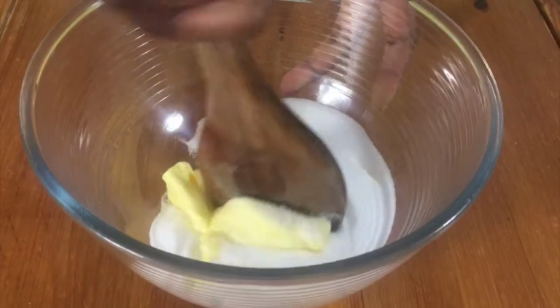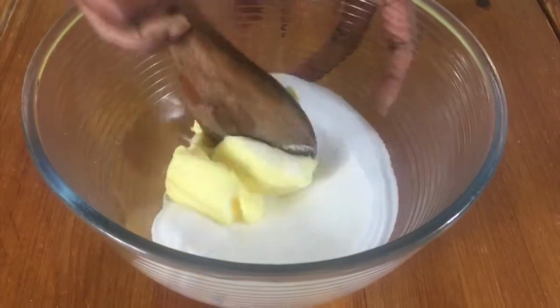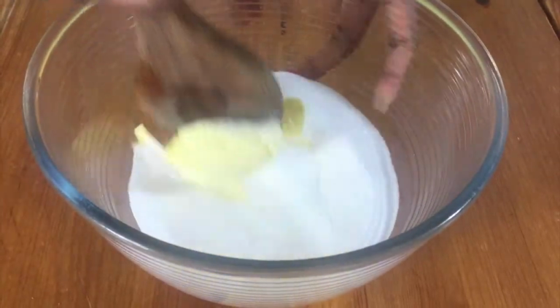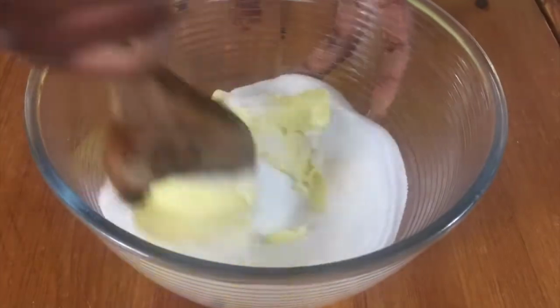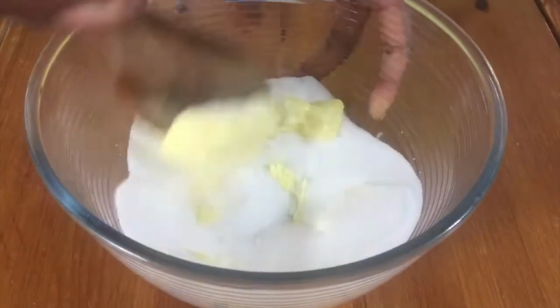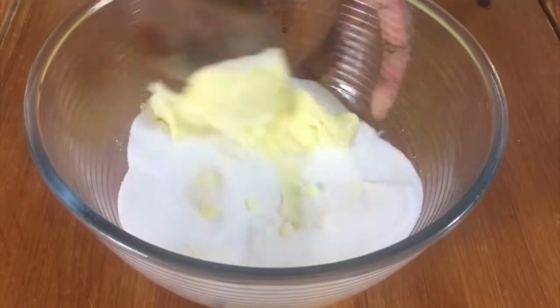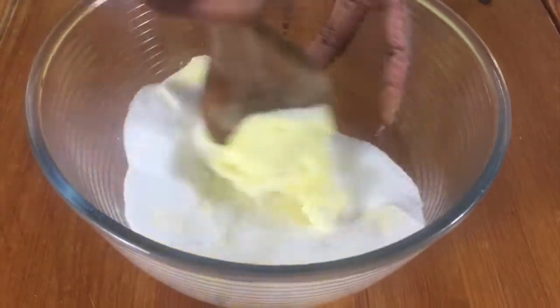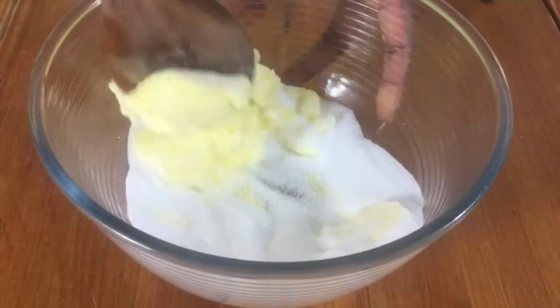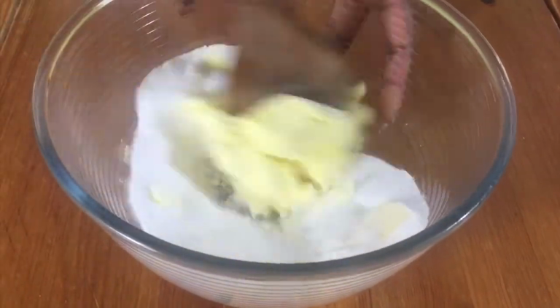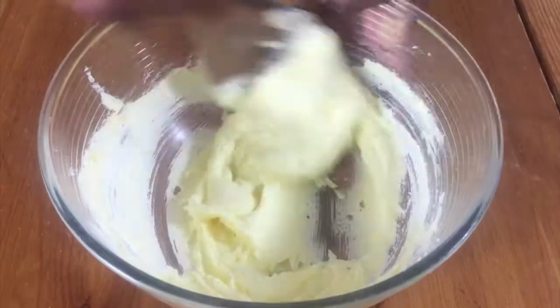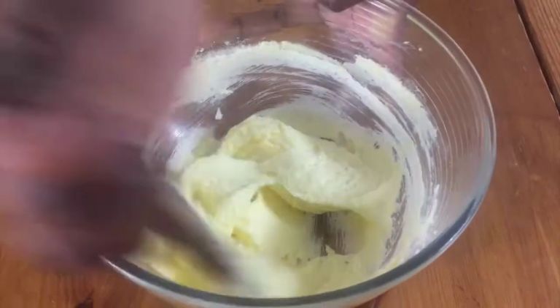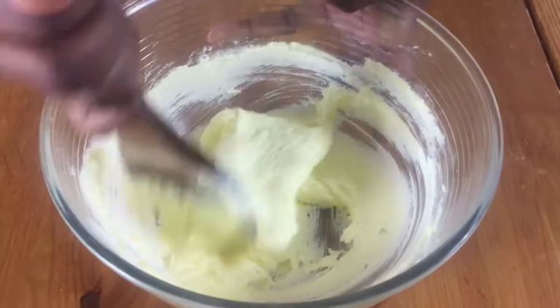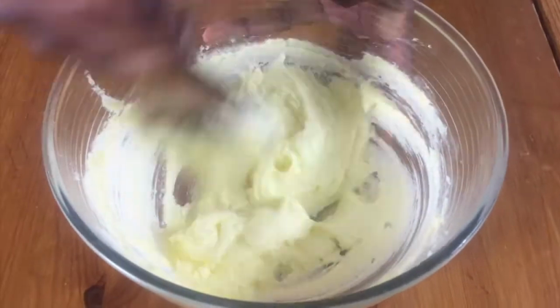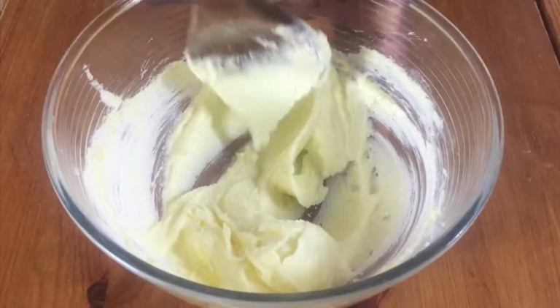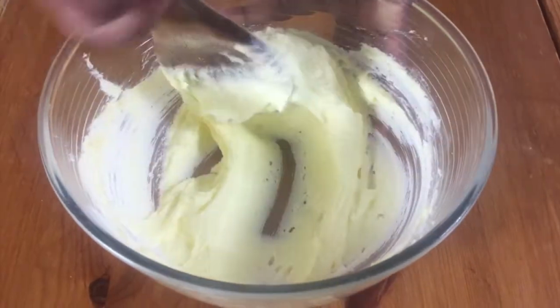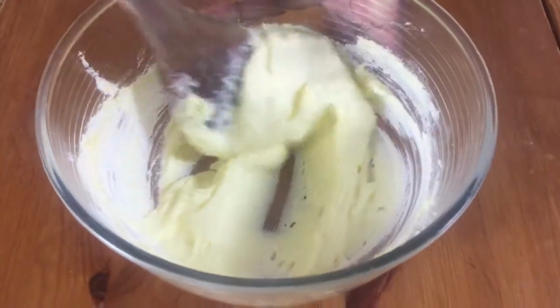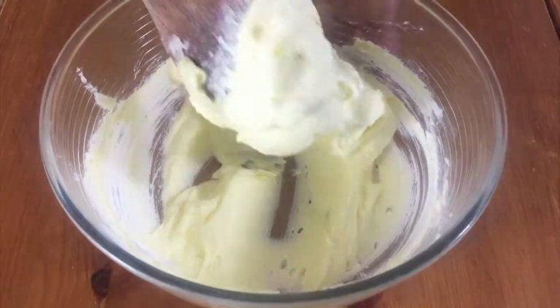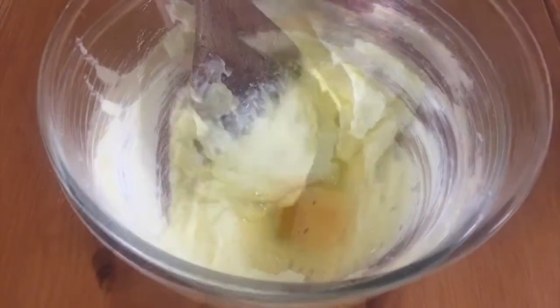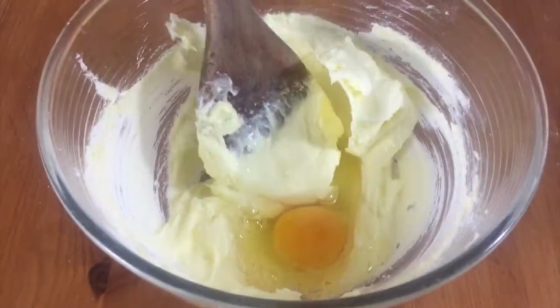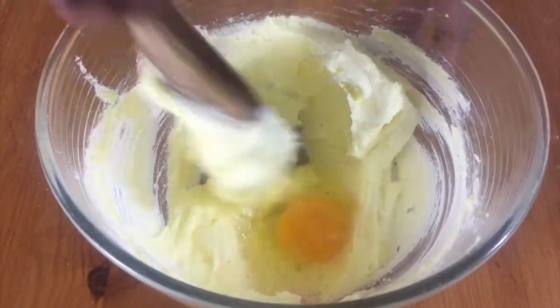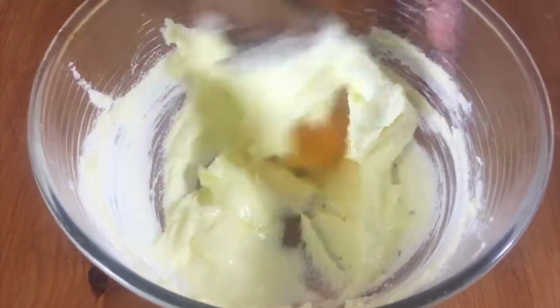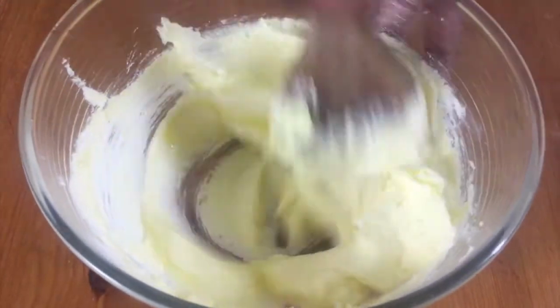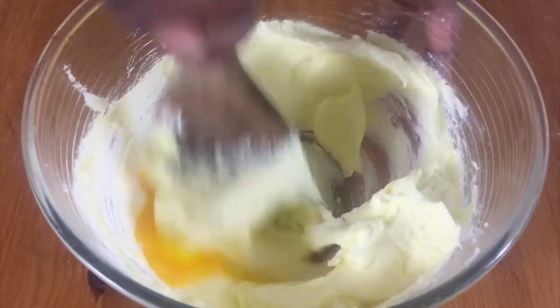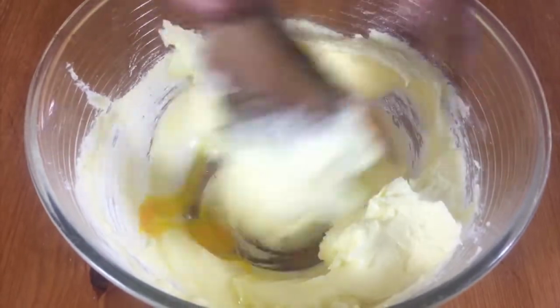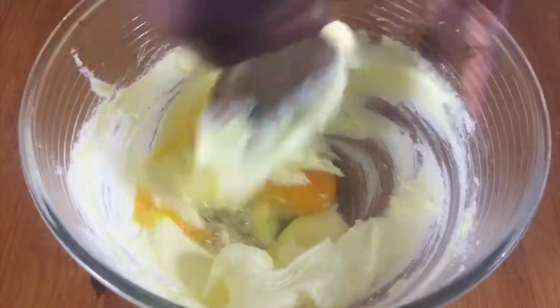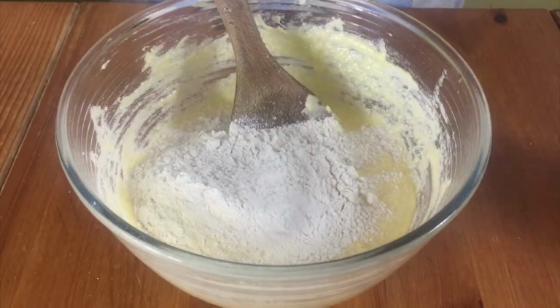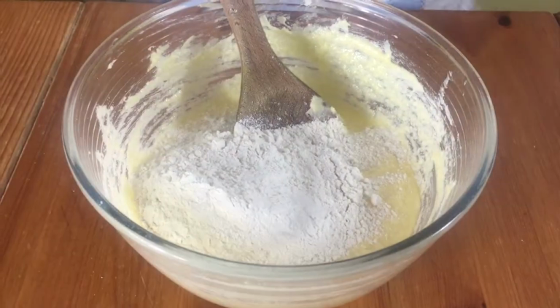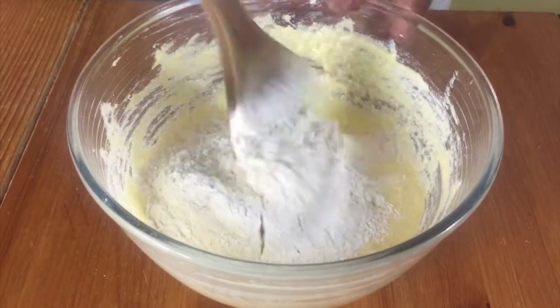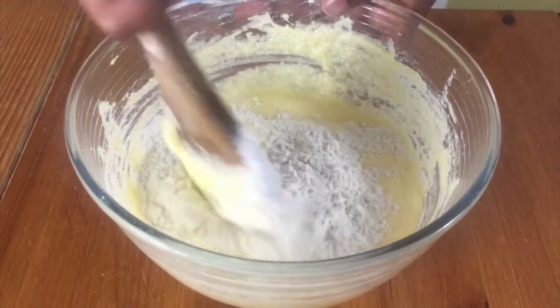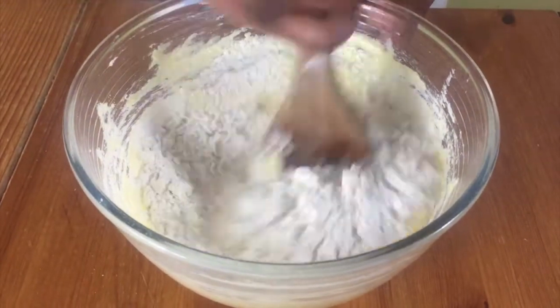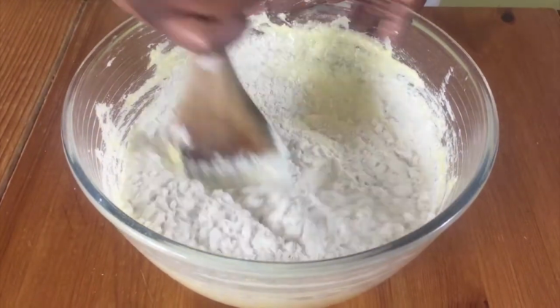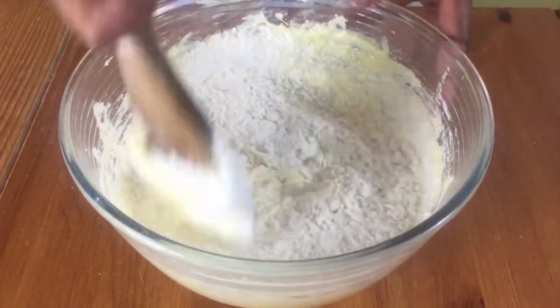Put some butter and sugar in a bowl and cream this together until it's nice and light like this. Then add in your eggs one at a time and whisk well between each egg added. Then add in your flour and mix this together.